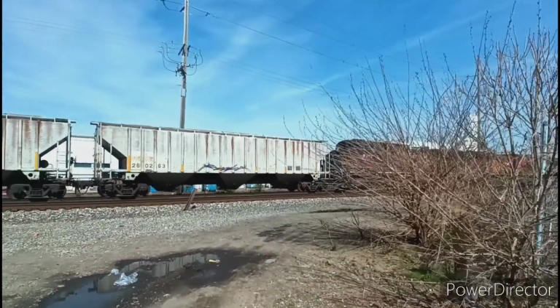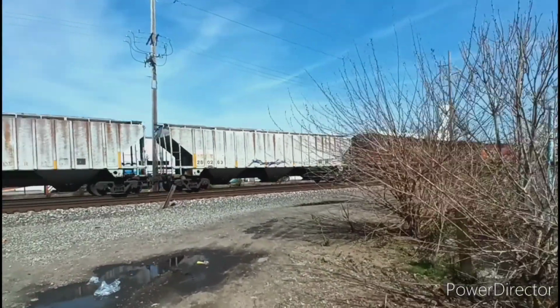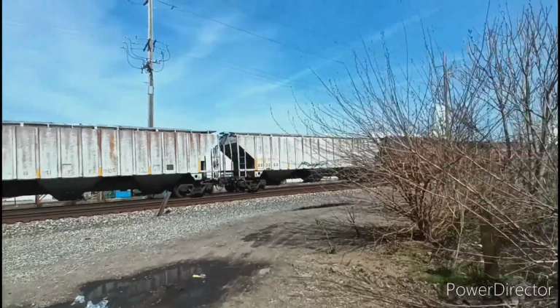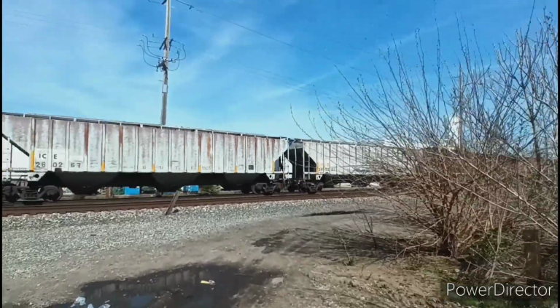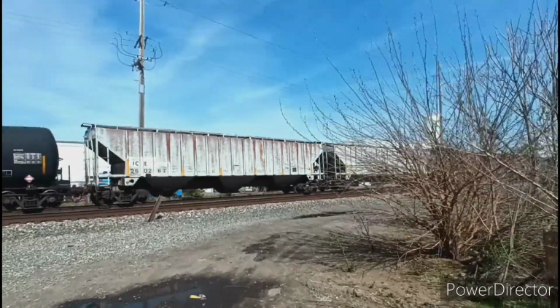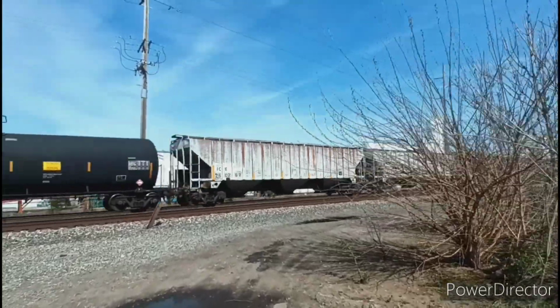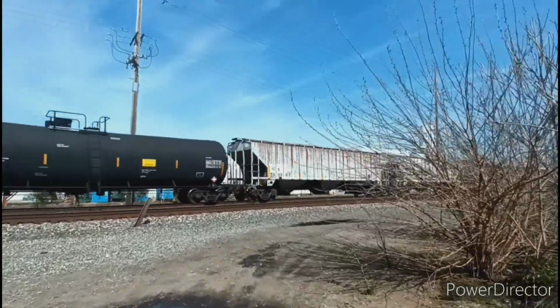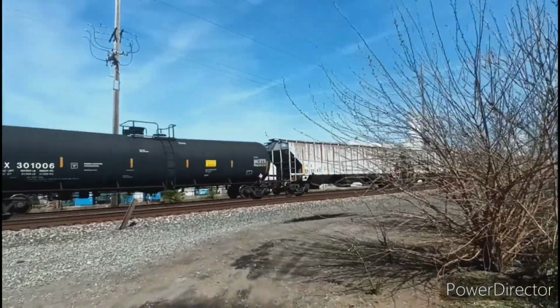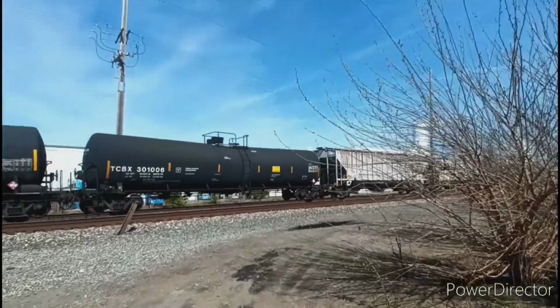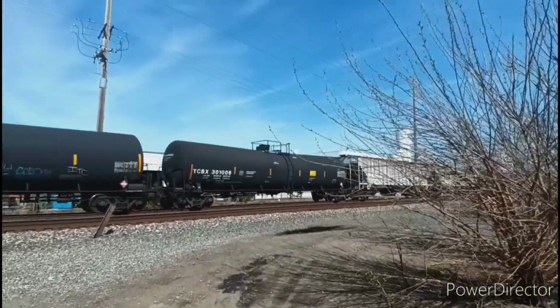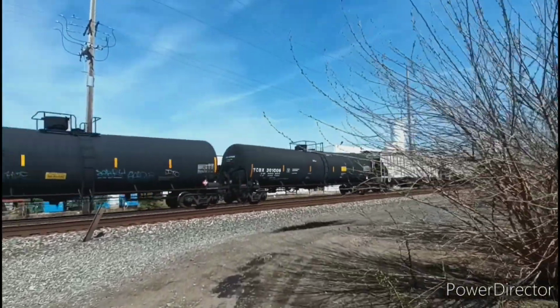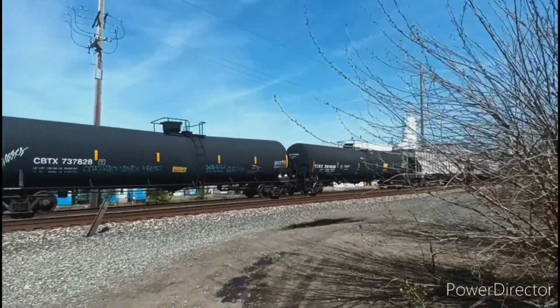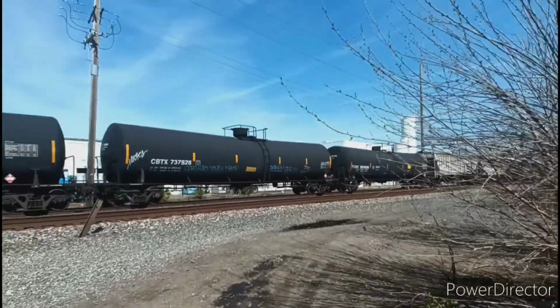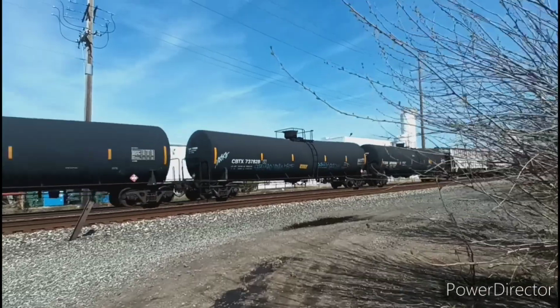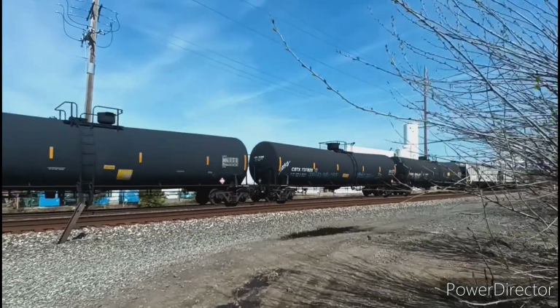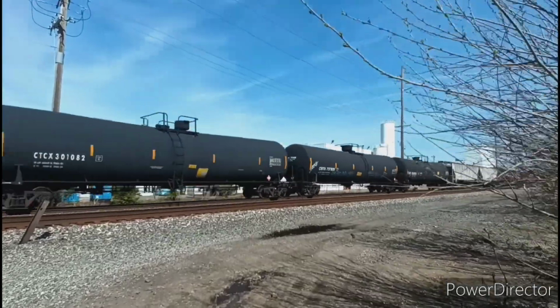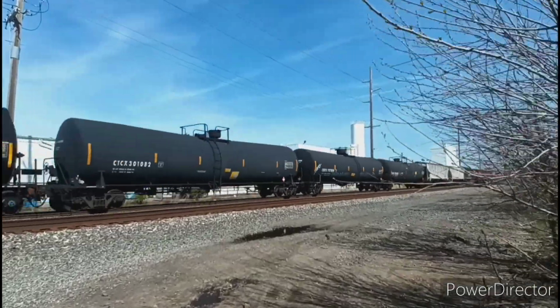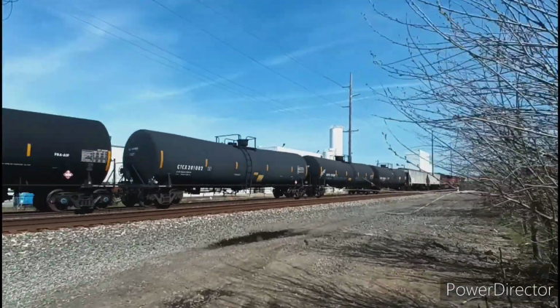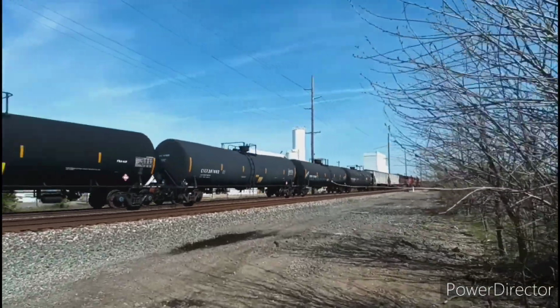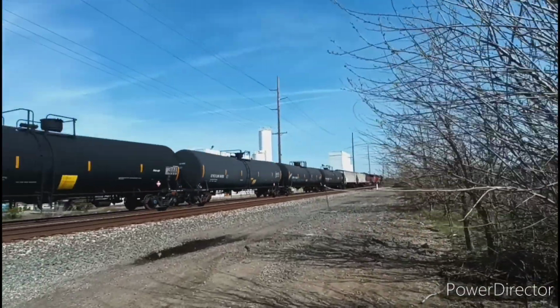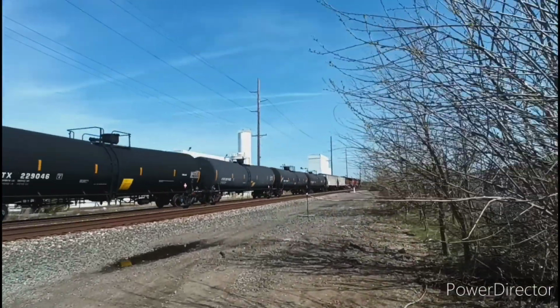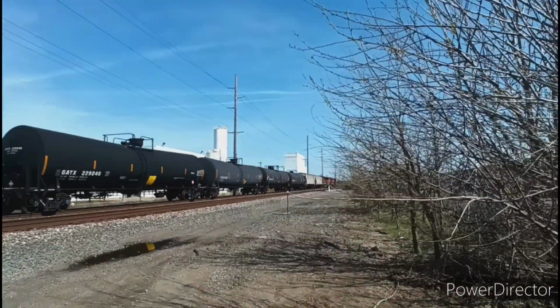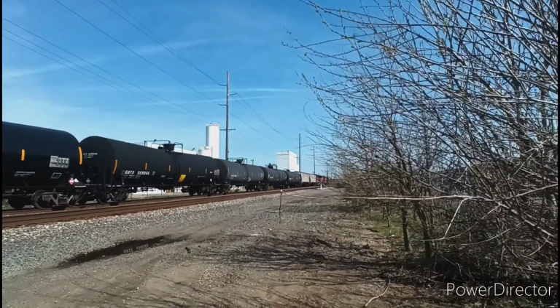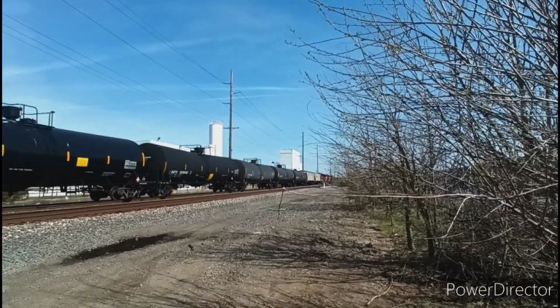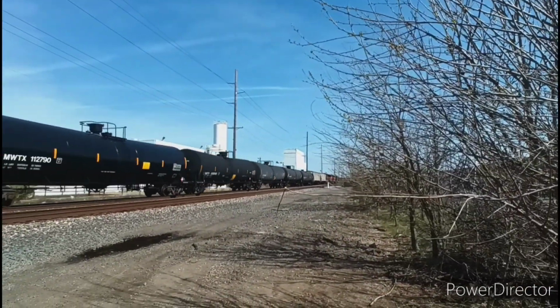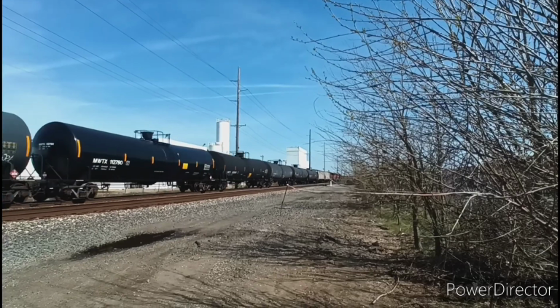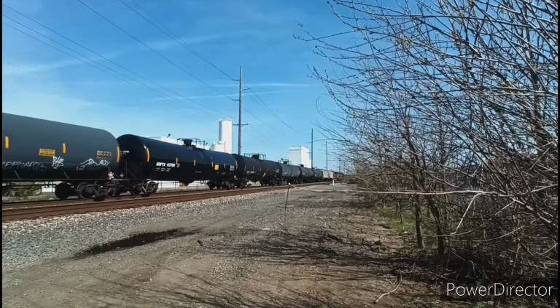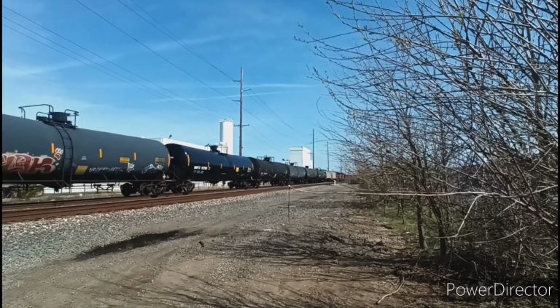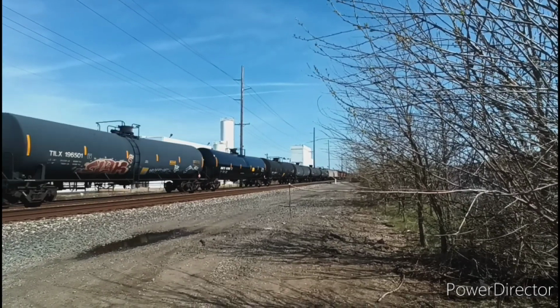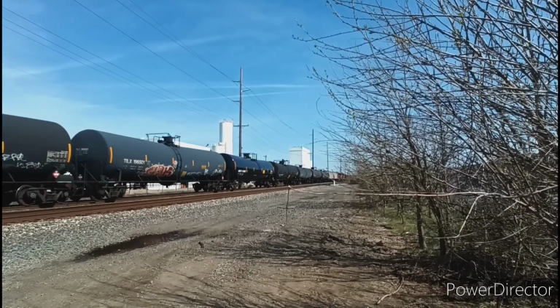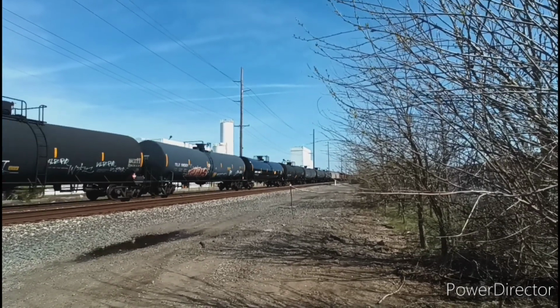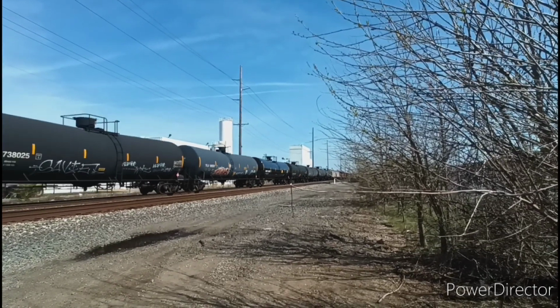And a bit of foreign power here, with a Norfolk Southern ES40DC leading, followed by a Canadian Pacific AC4400CWM and an AC44CW from Canadian Pacific. A nice surprise.